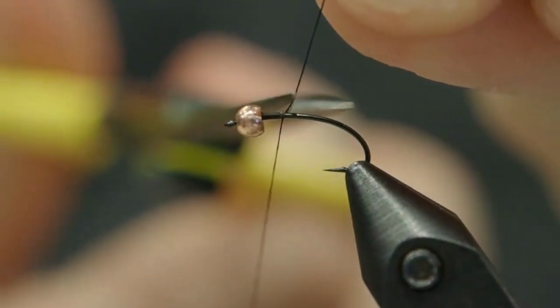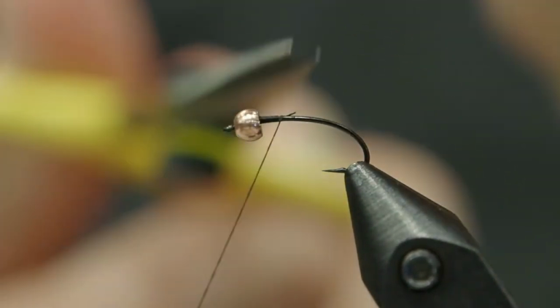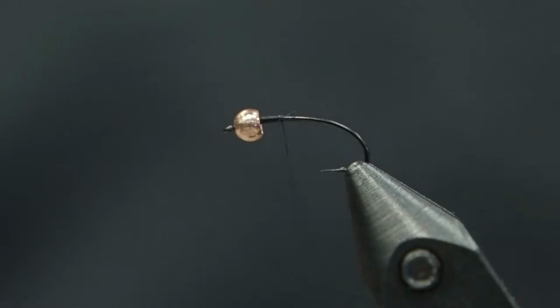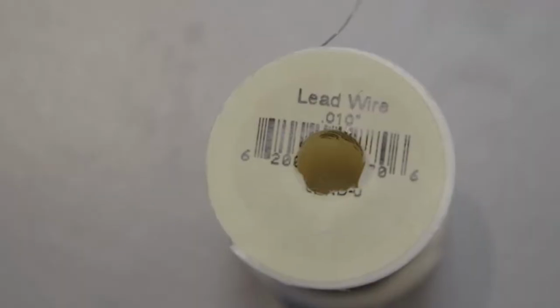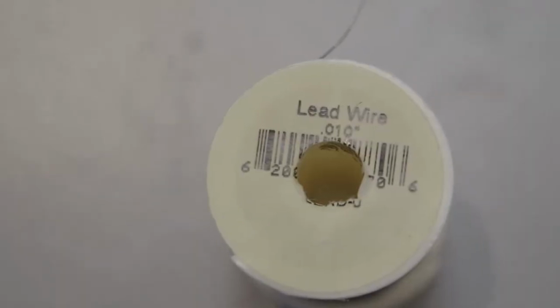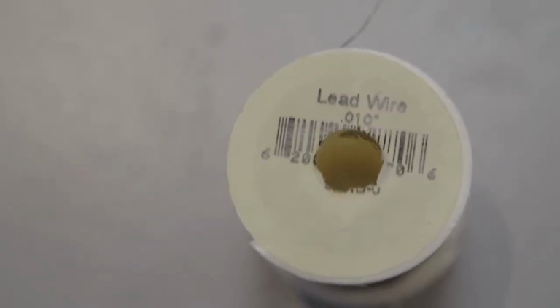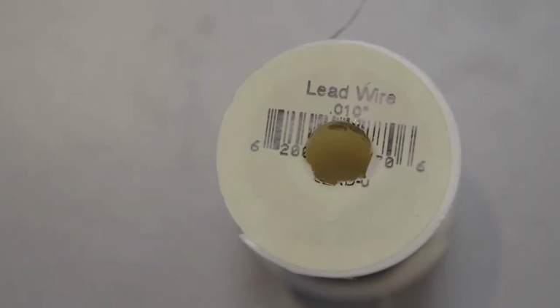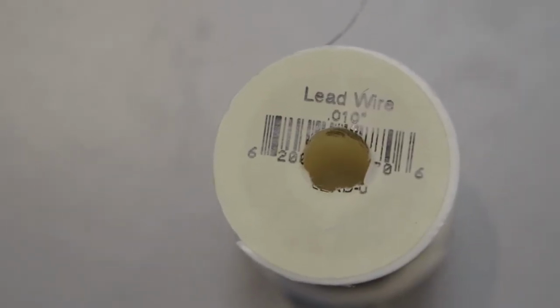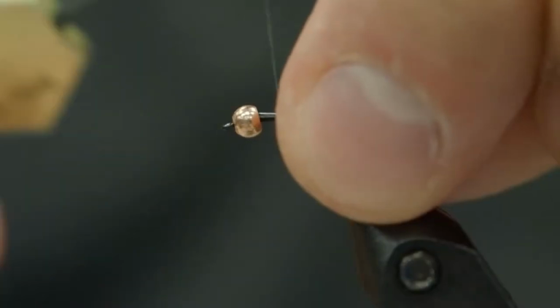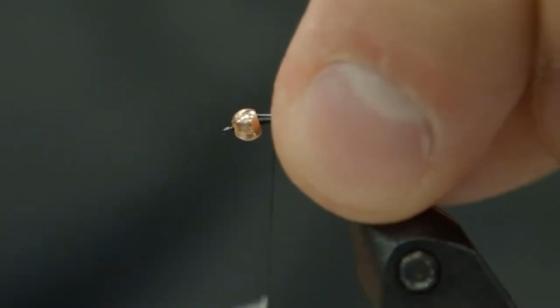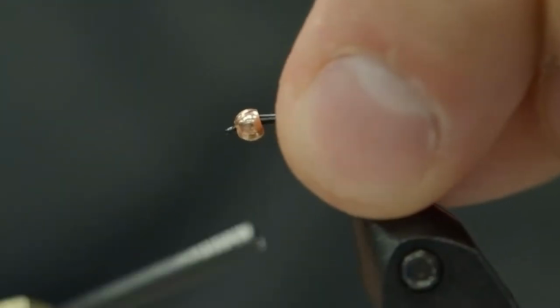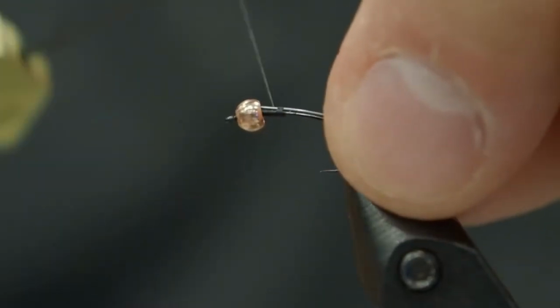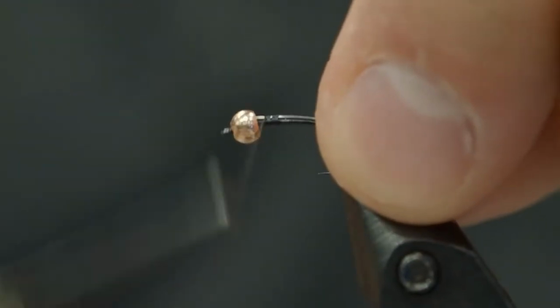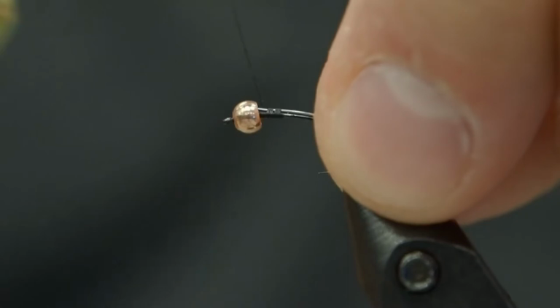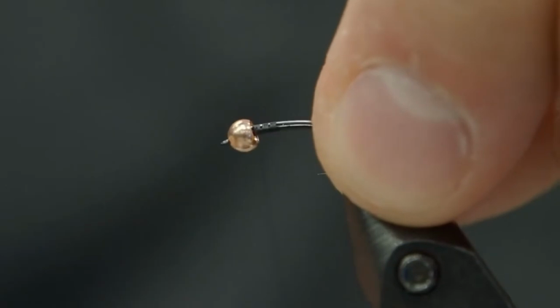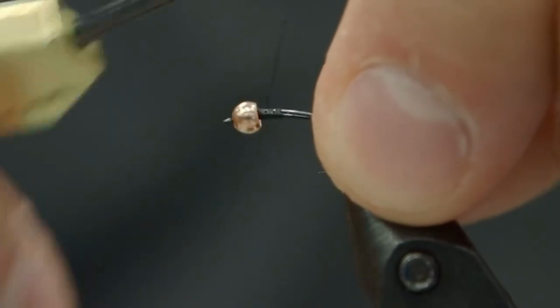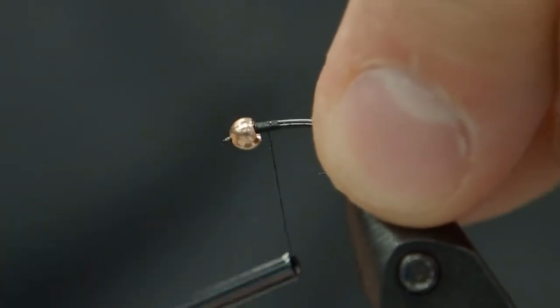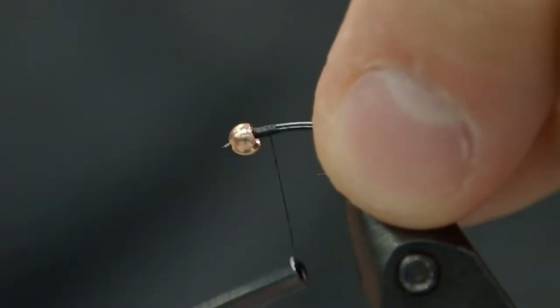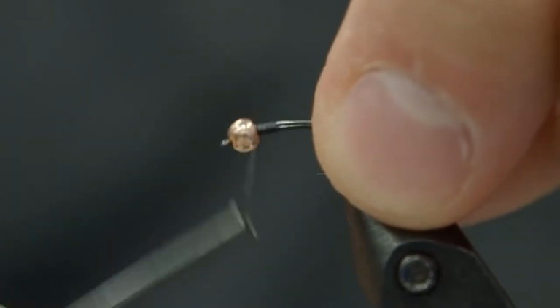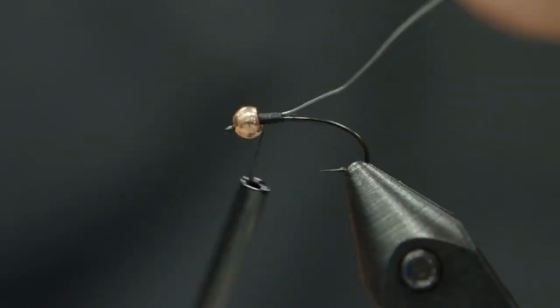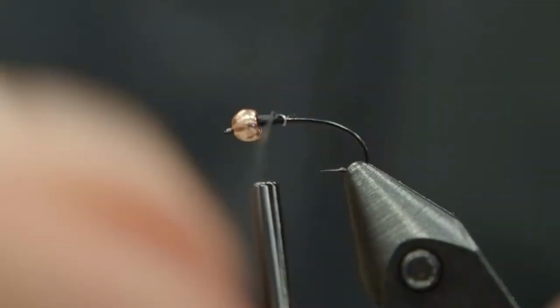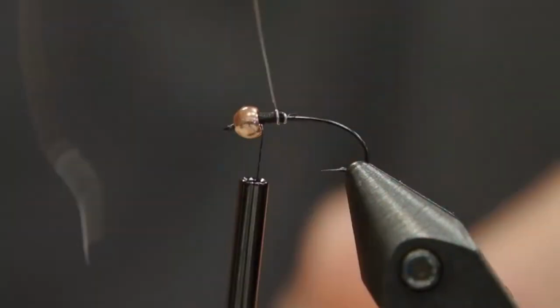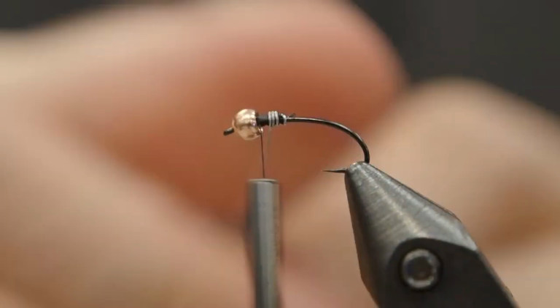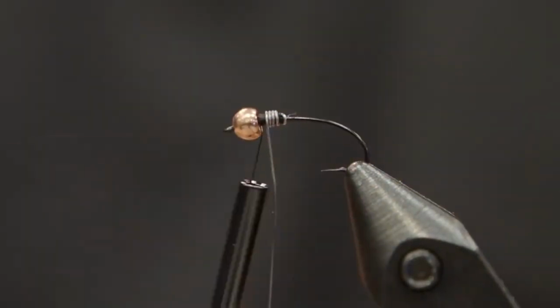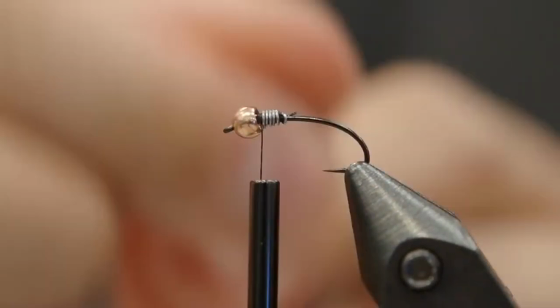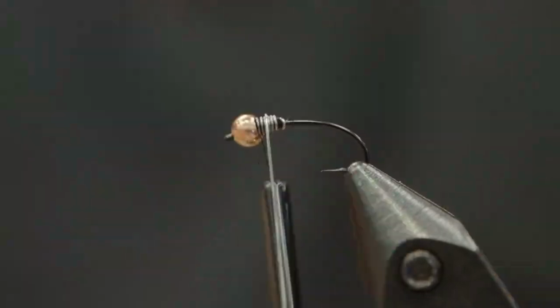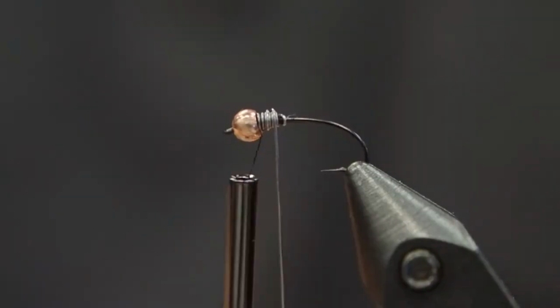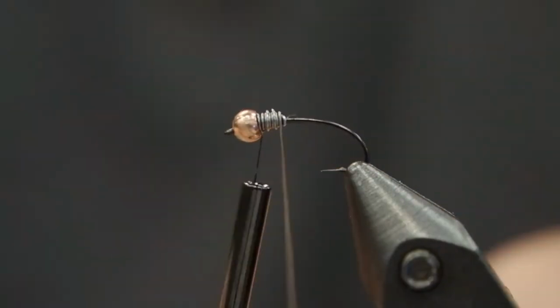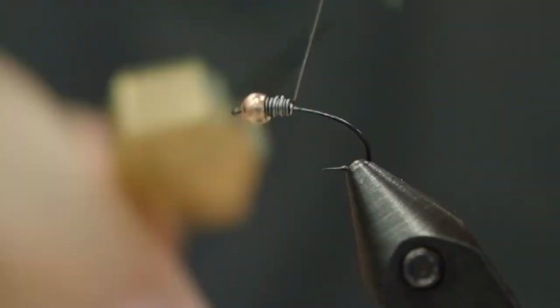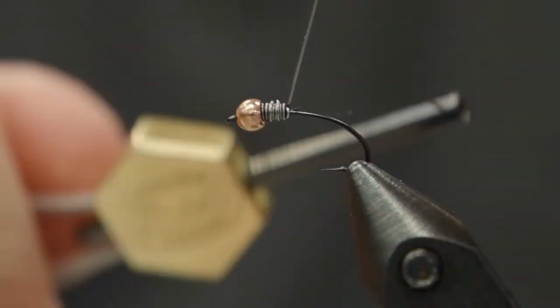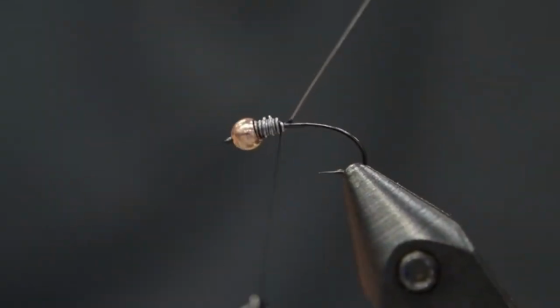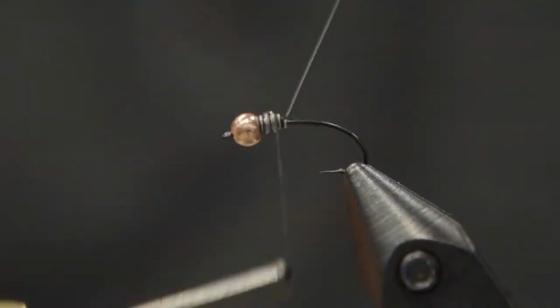Now we're going to put a little bit of wire on here, tying it in. I'm using 0.01 lead wire, pretty thin, and we're not wrapping the whole body. We're just going to wrap a few millimeters behind the bead. We want the whole hook section of the body to be as thin as possible. Lock that in place.